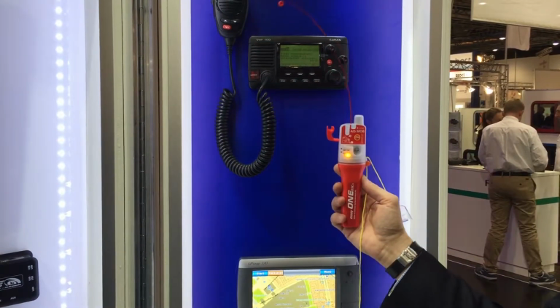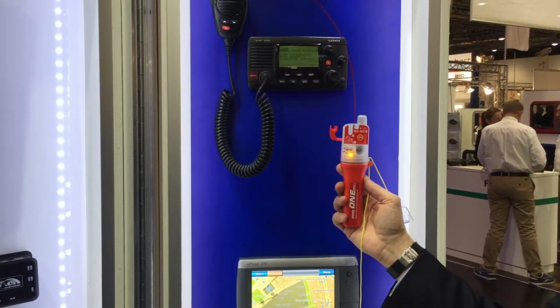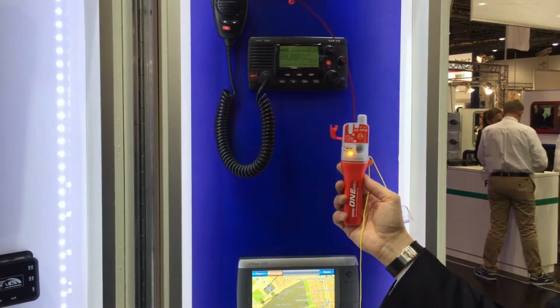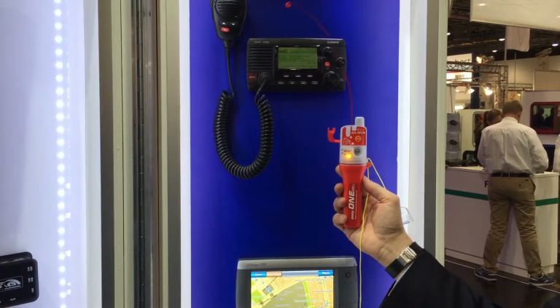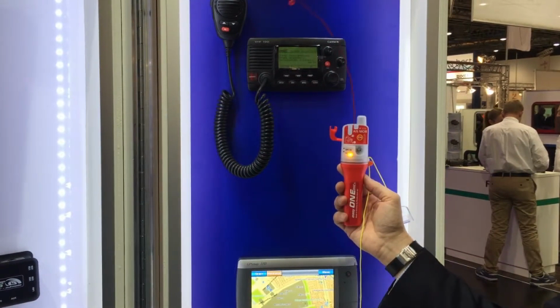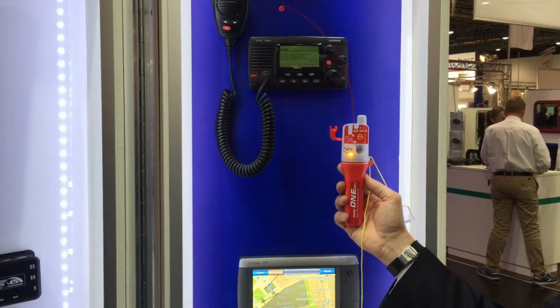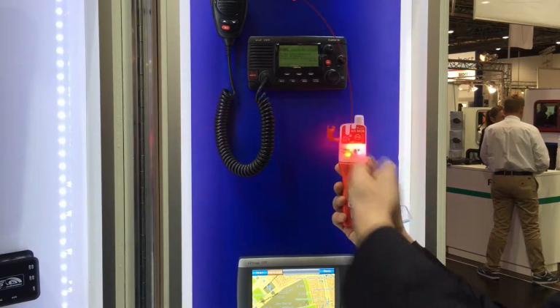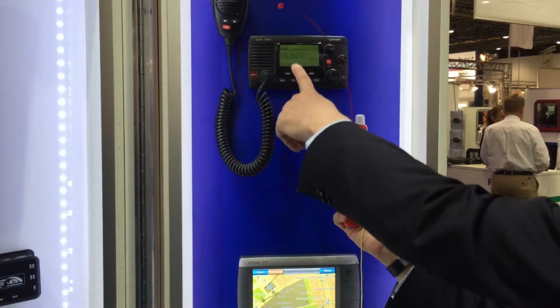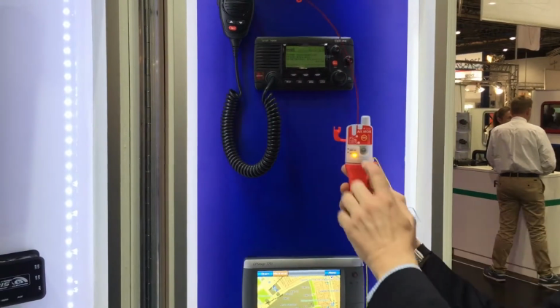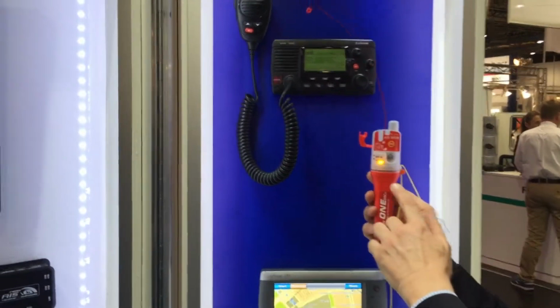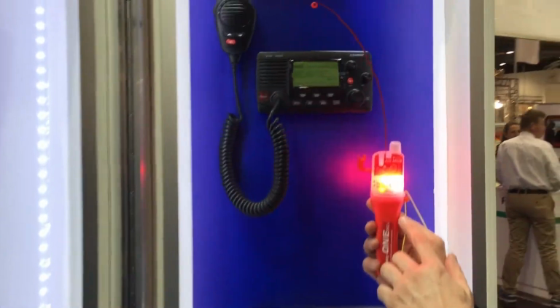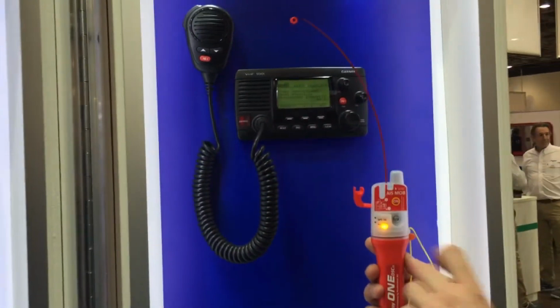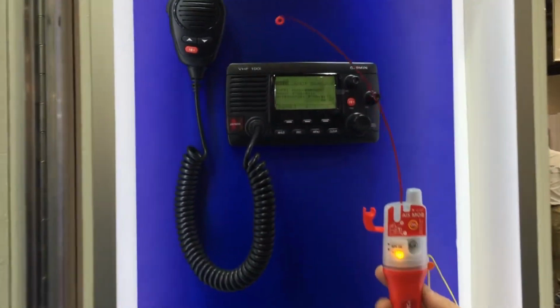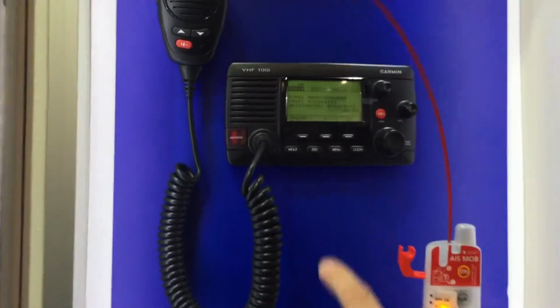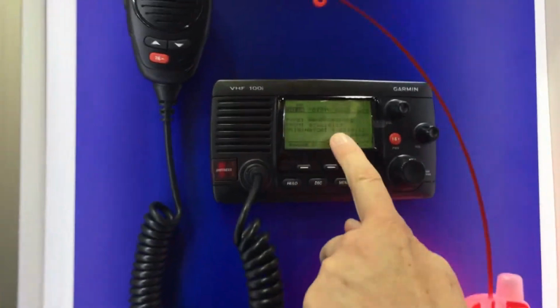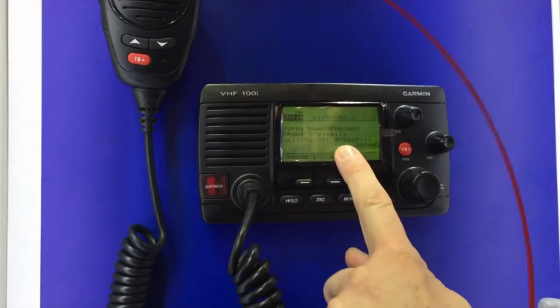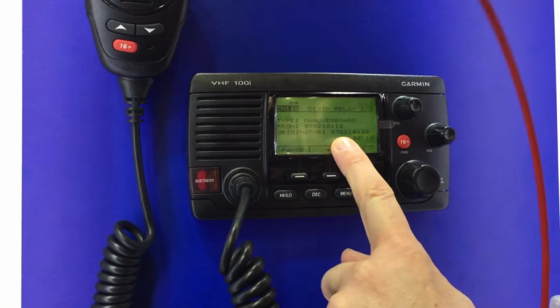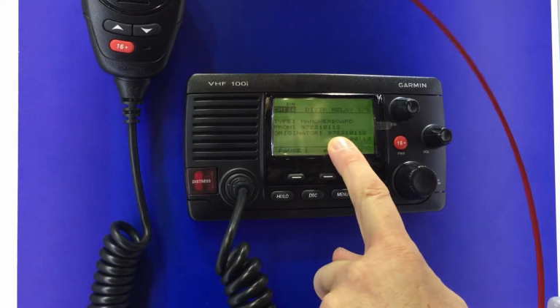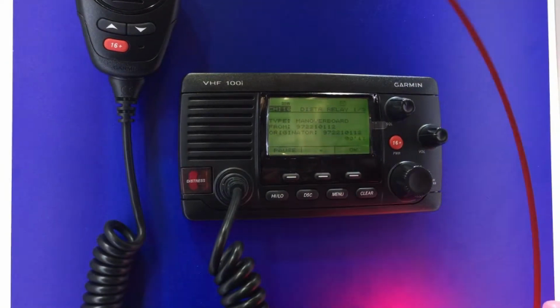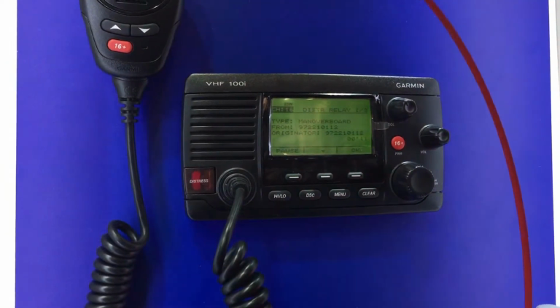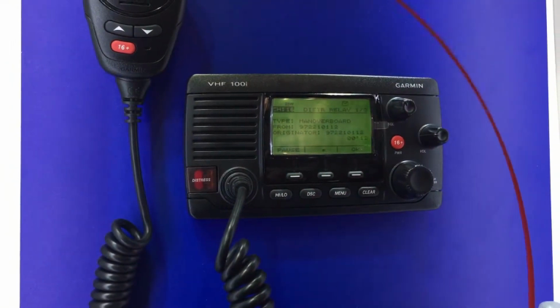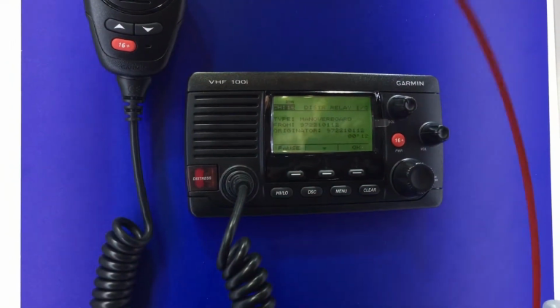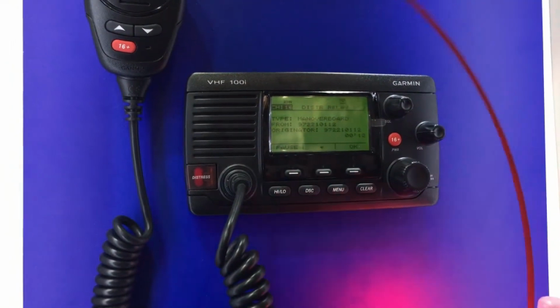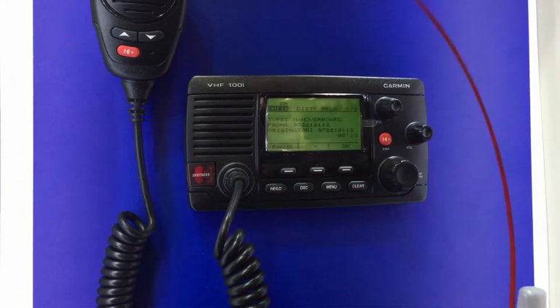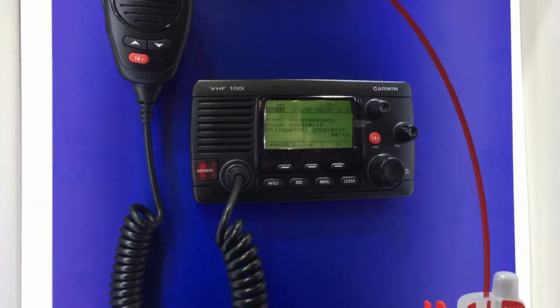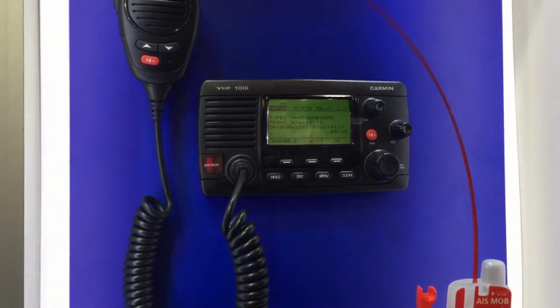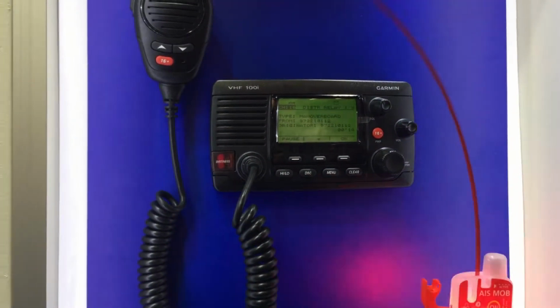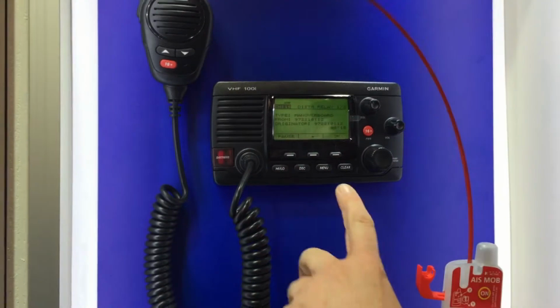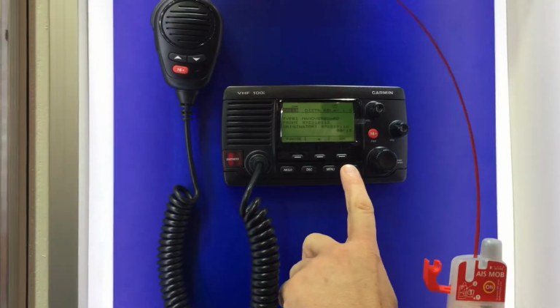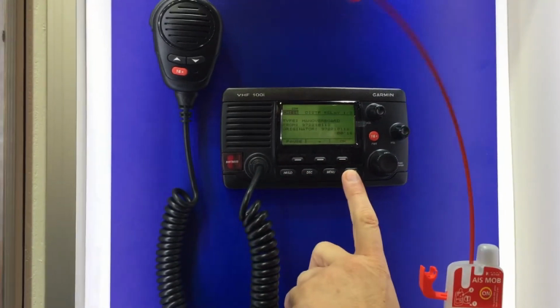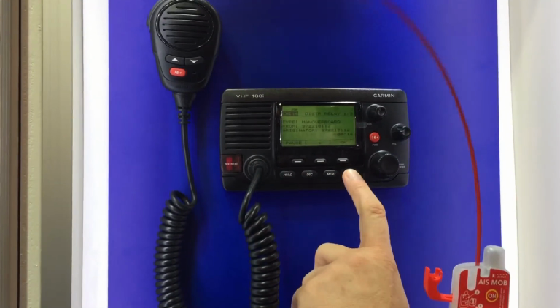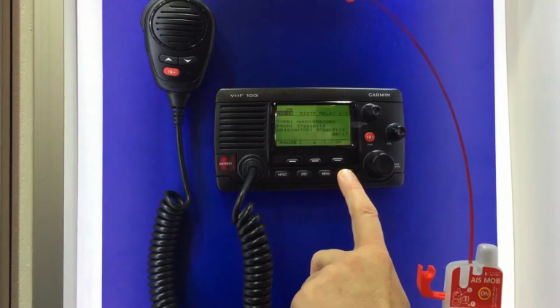And immediately afterwards you will see the MOB signal on the screen of the VHF radio. Also you note — I switch it off.